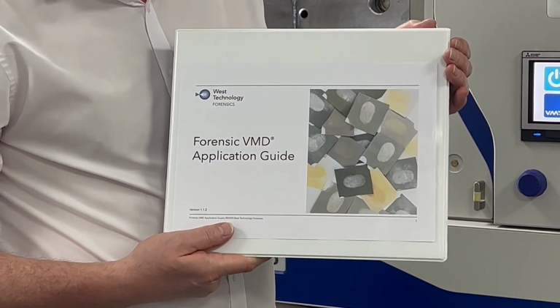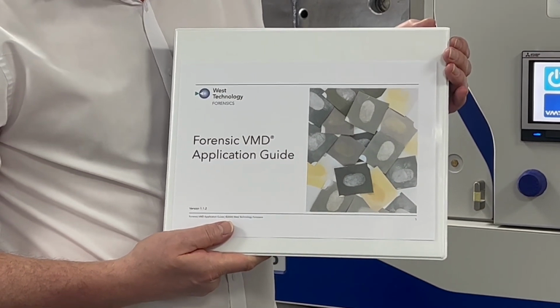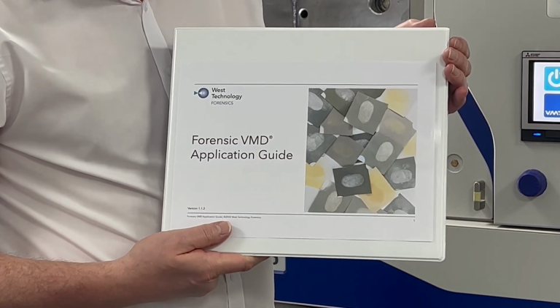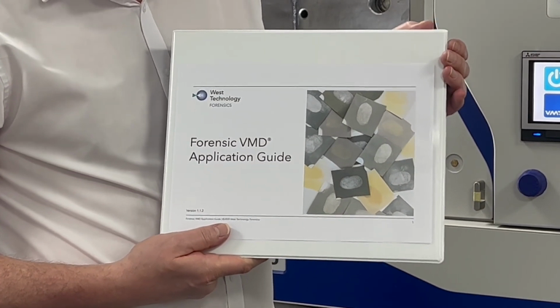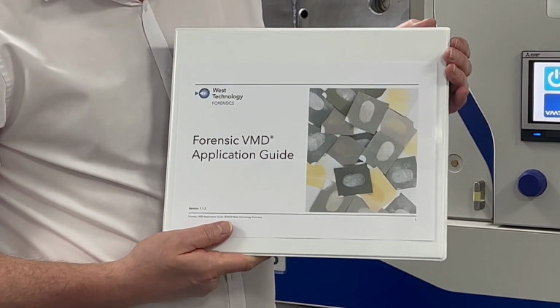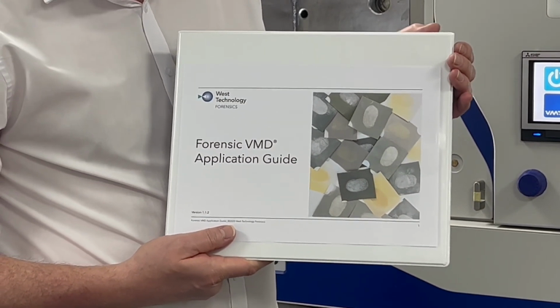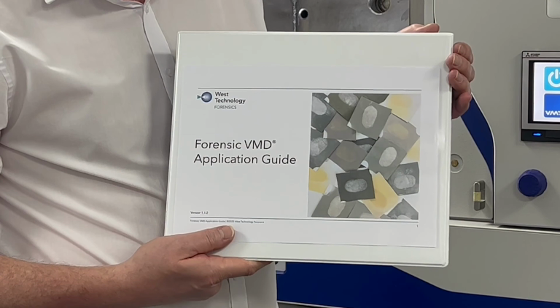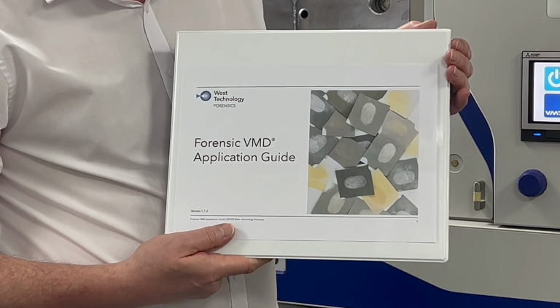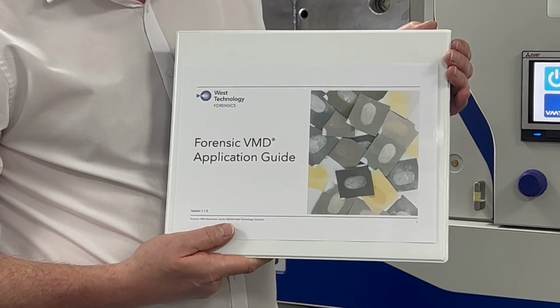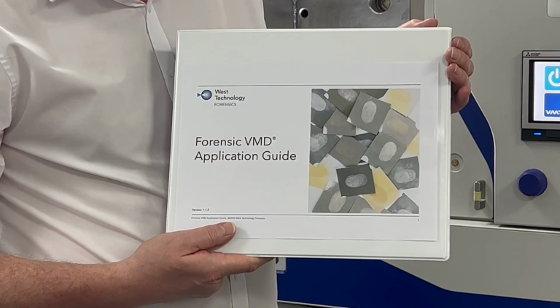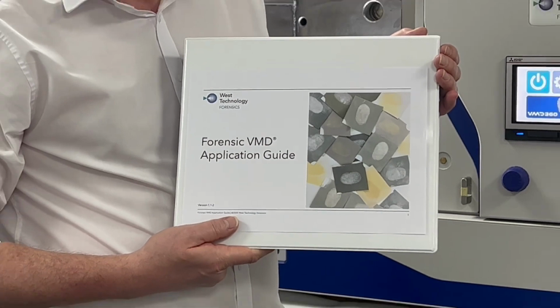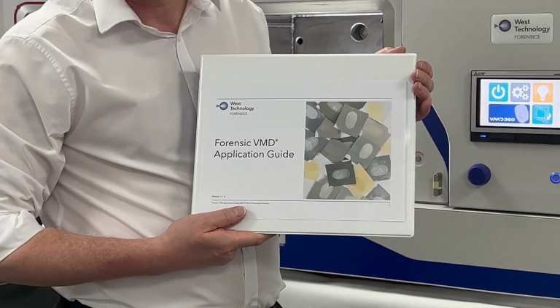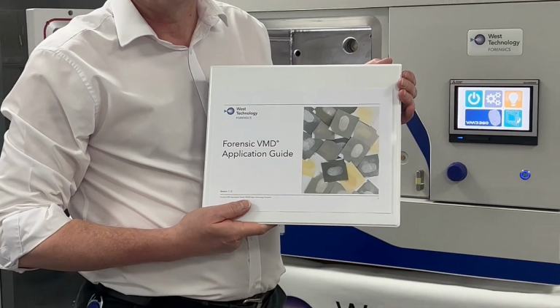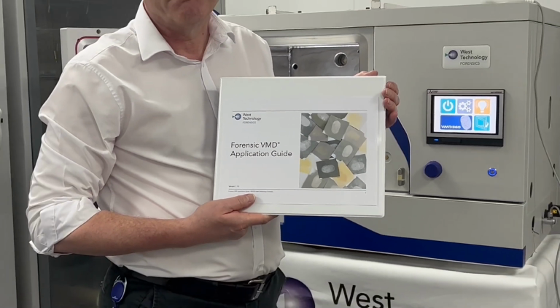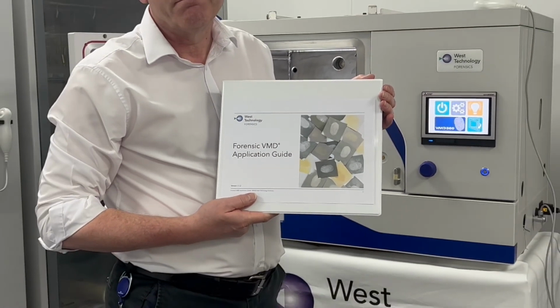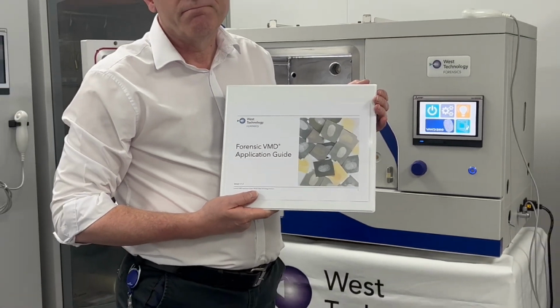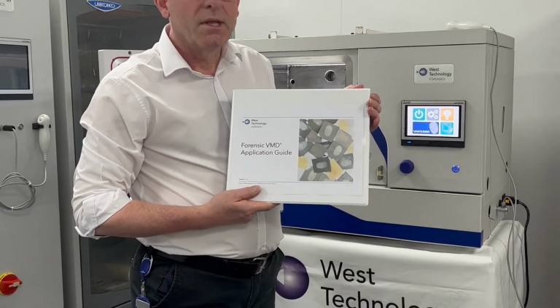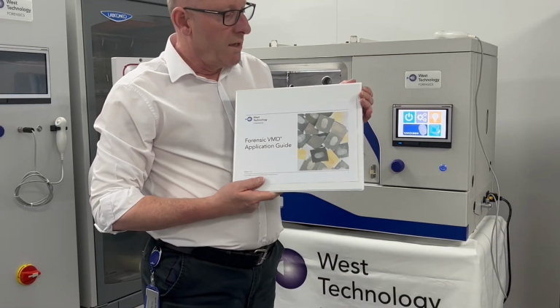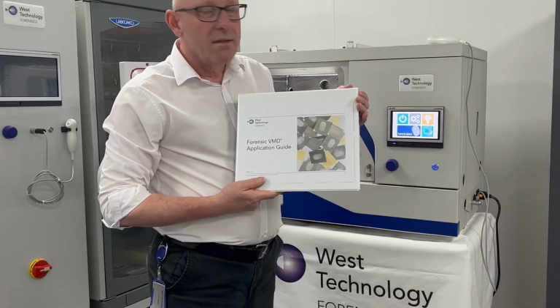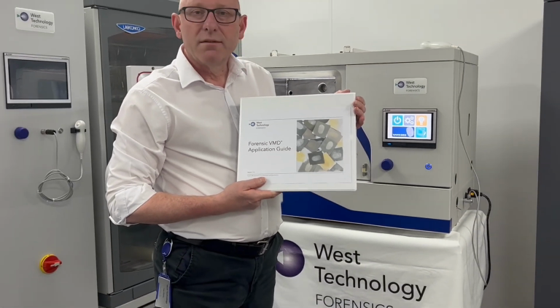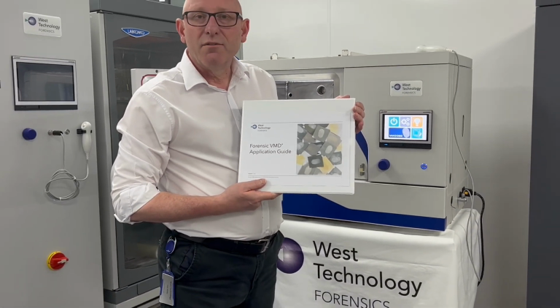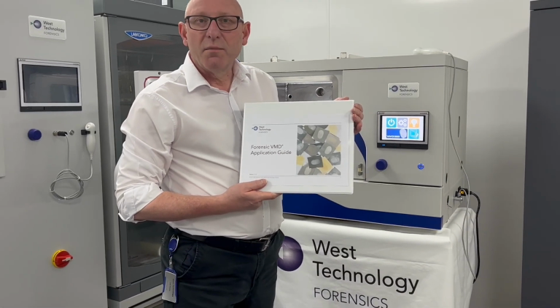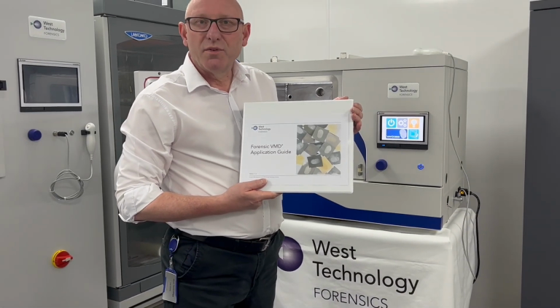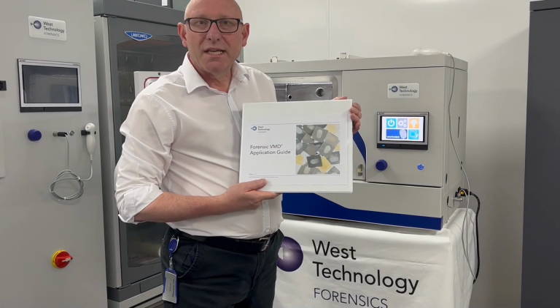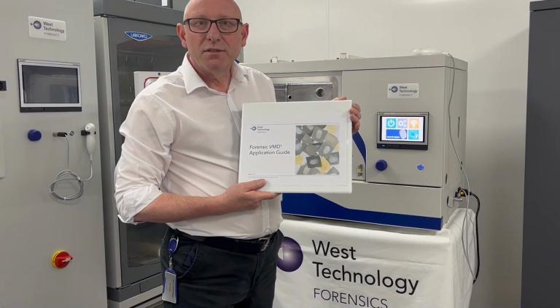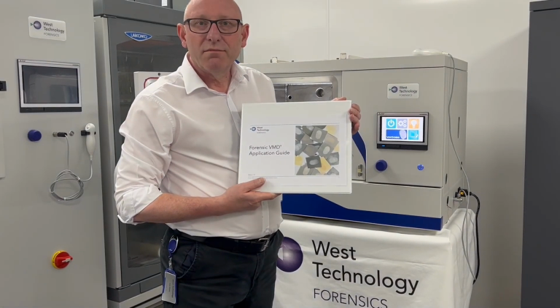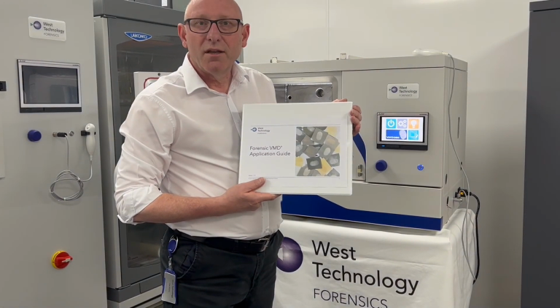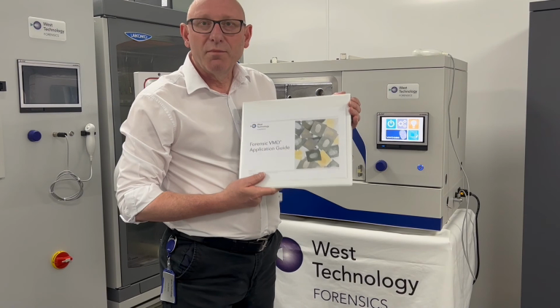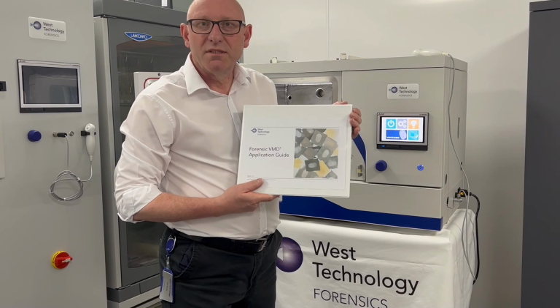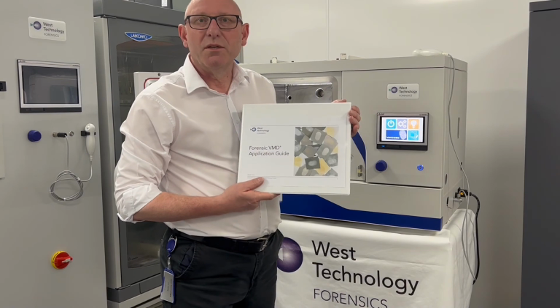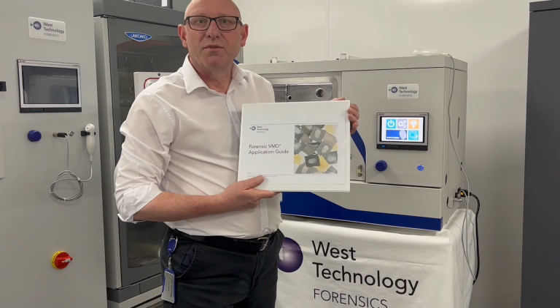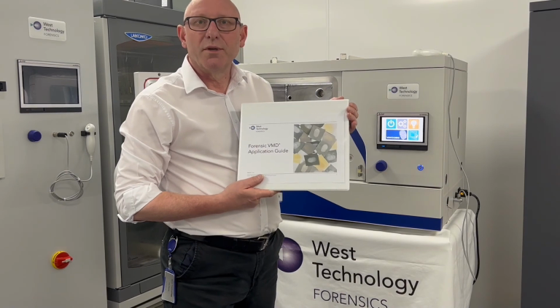Thank you very much for your attention and I hope this has been useful for you.